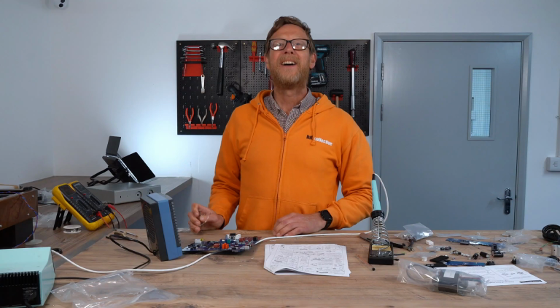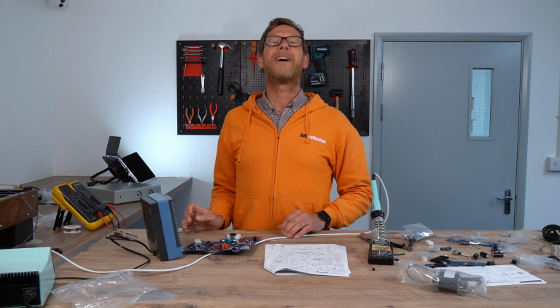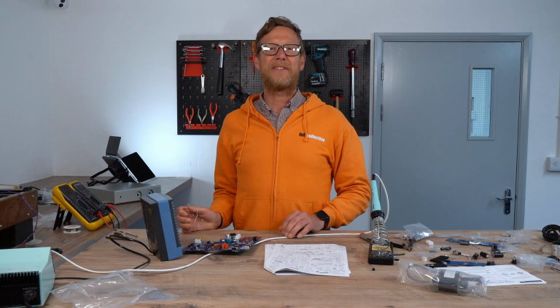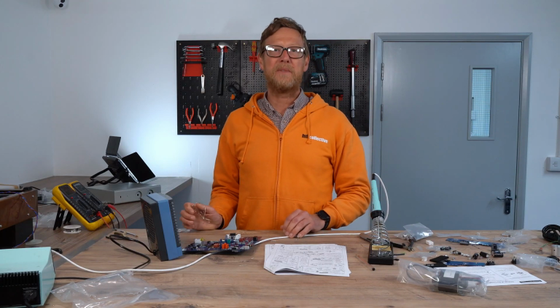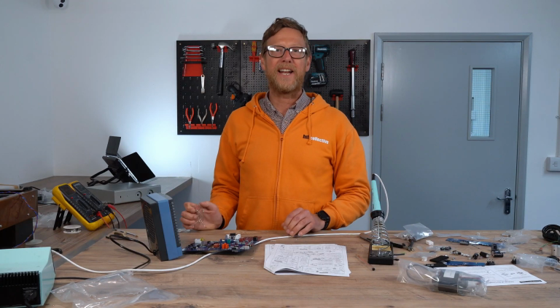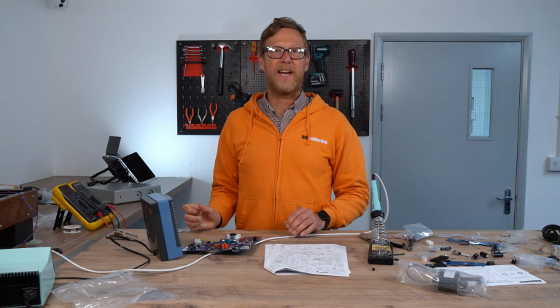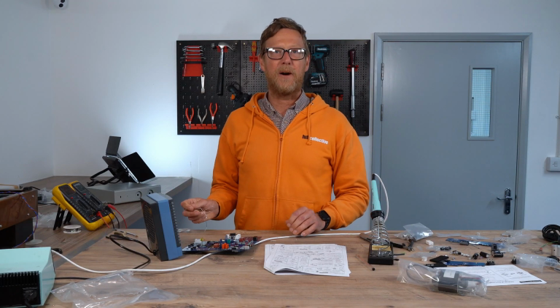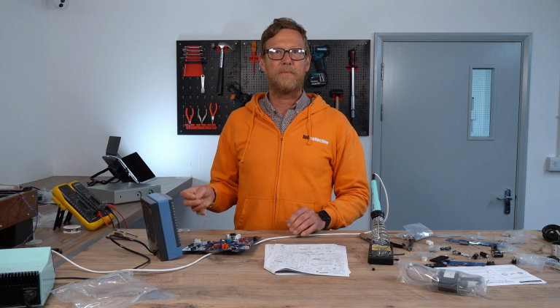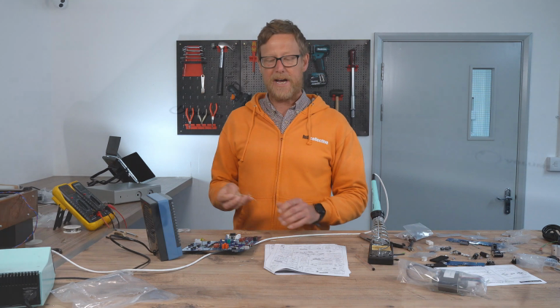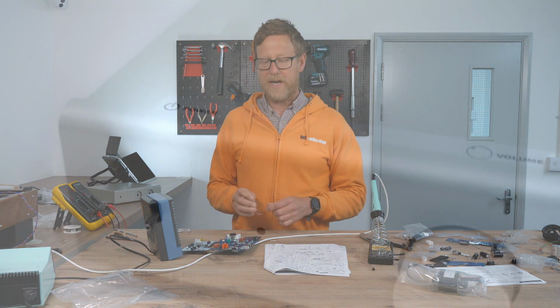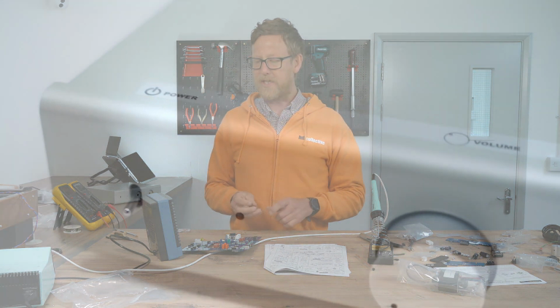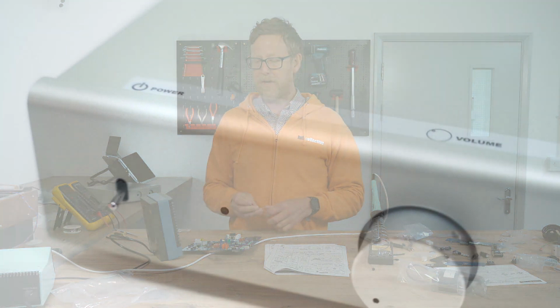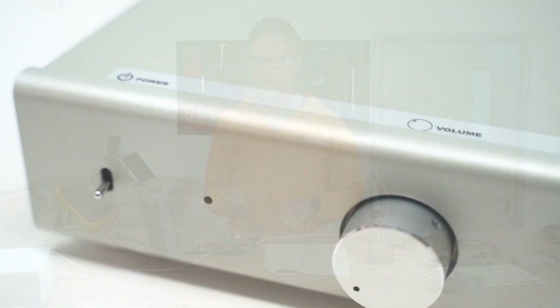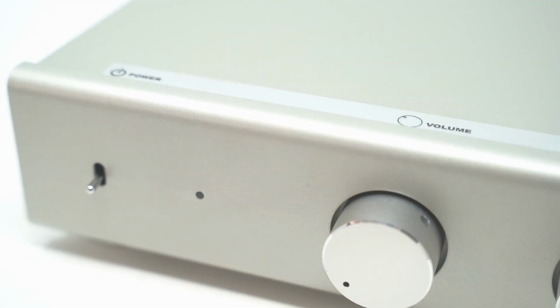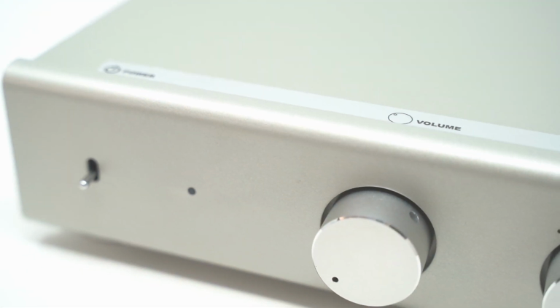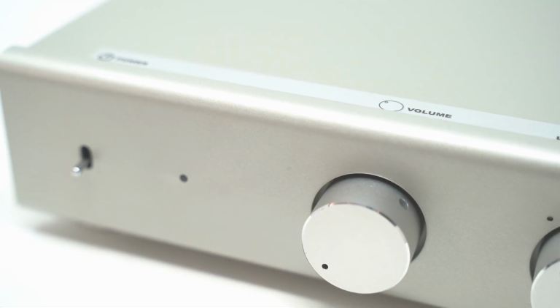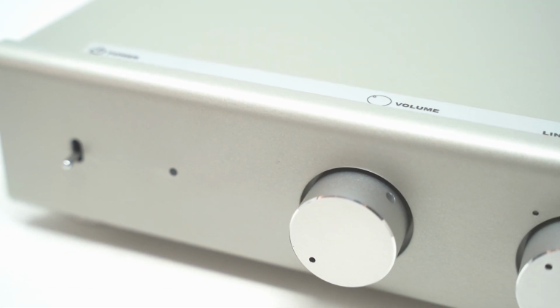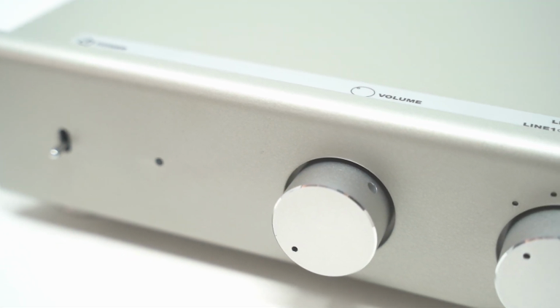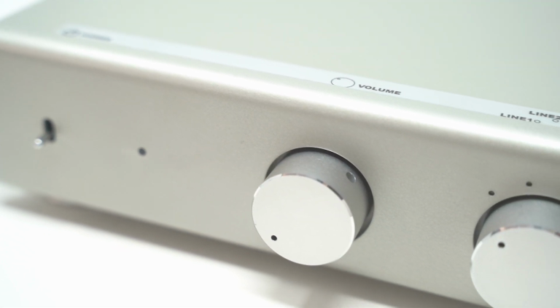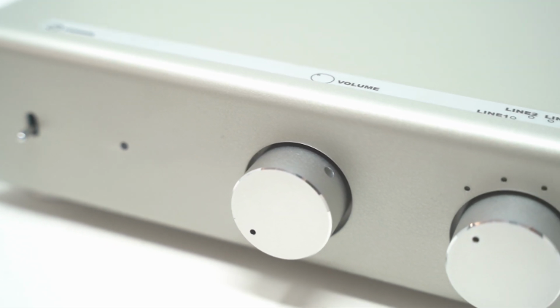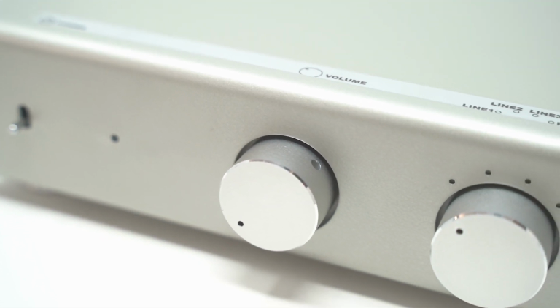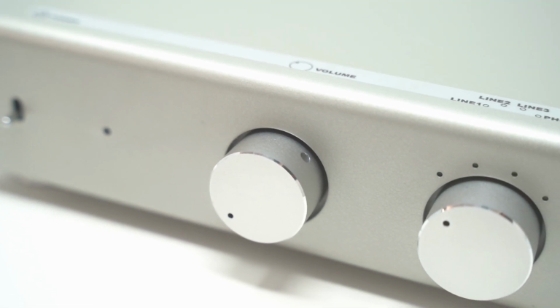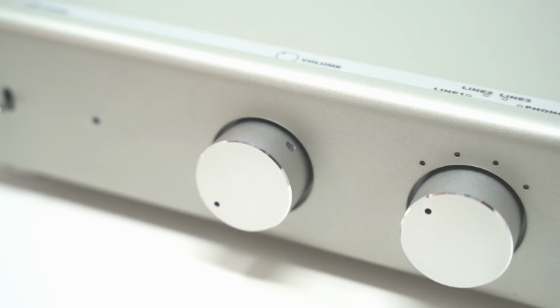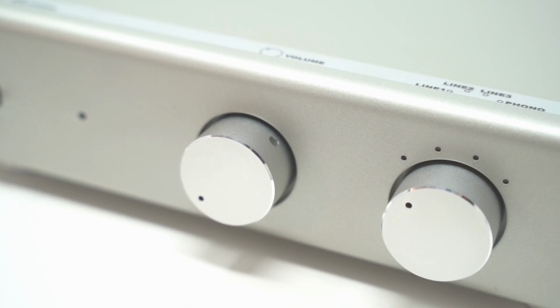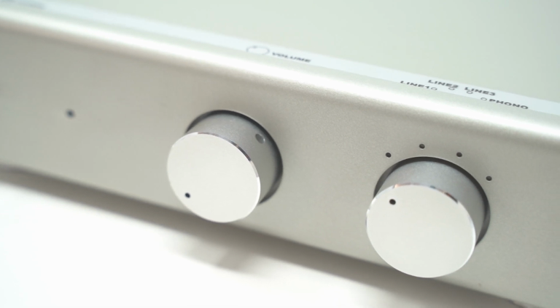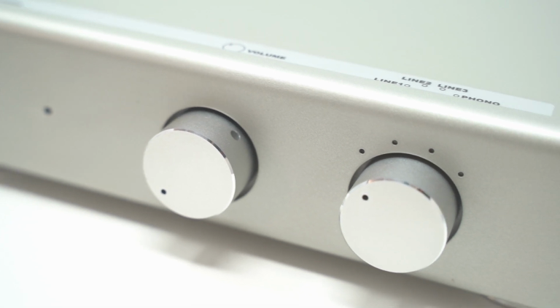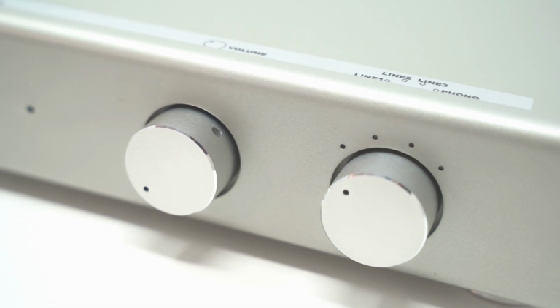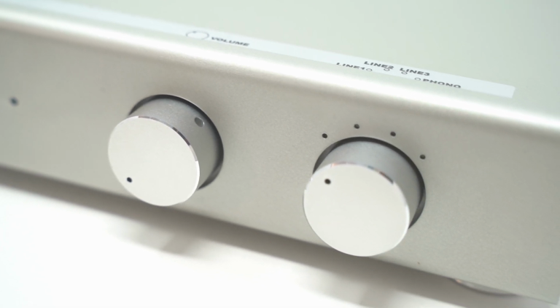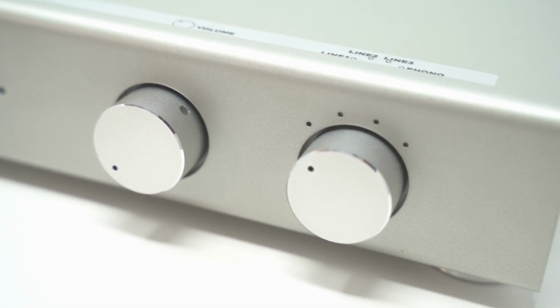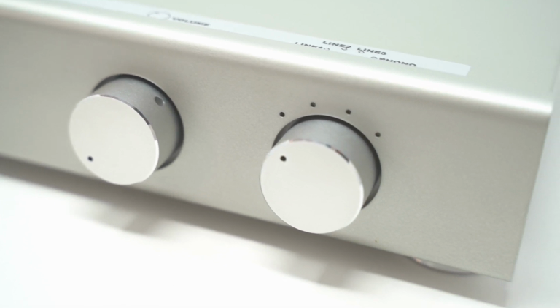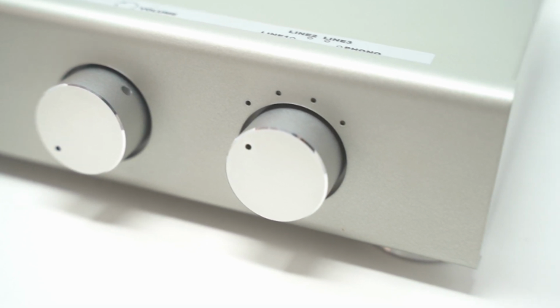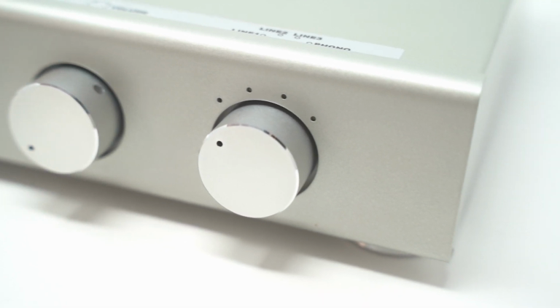Hi guys, Nick from Hi-Fi Collective here. Welcome back. We are continuing with our series of construction guides for the TU8500 preamp with Phono Stage from Elekit.